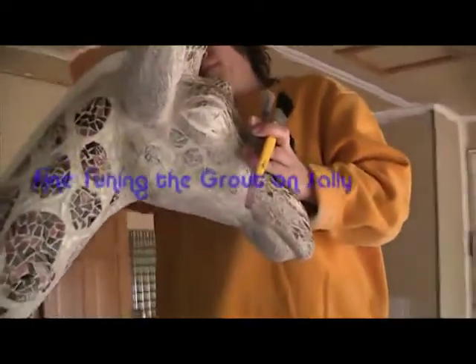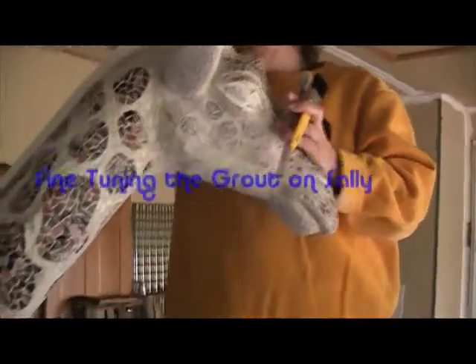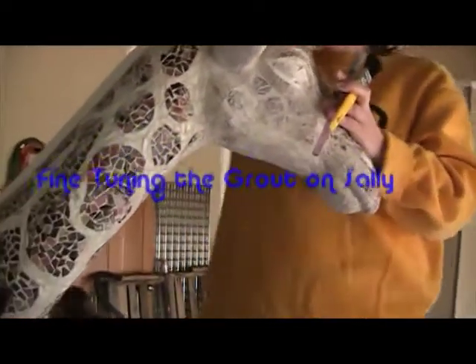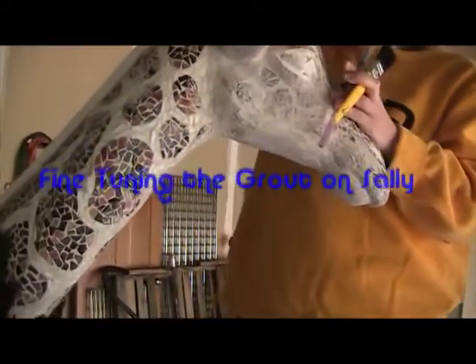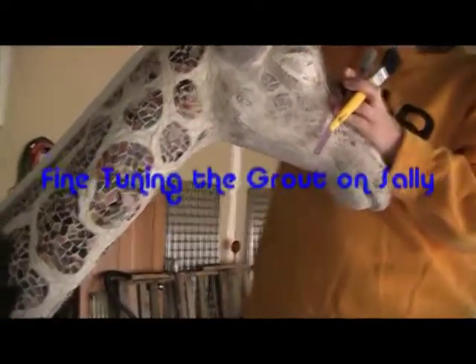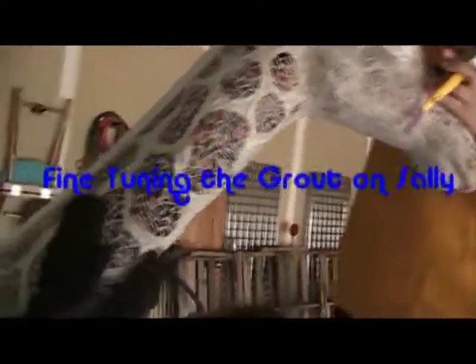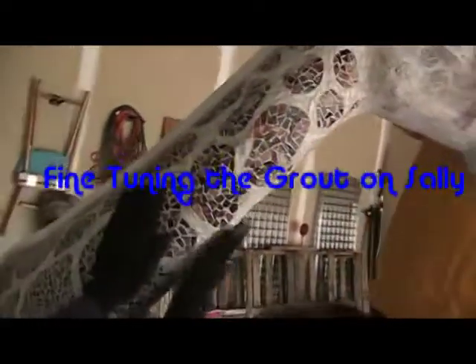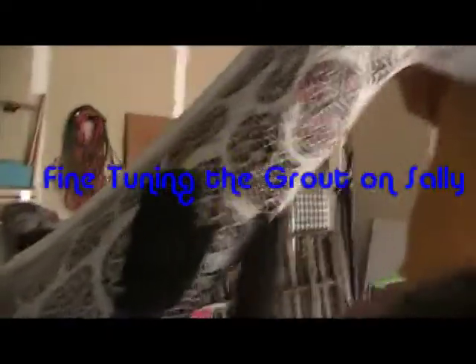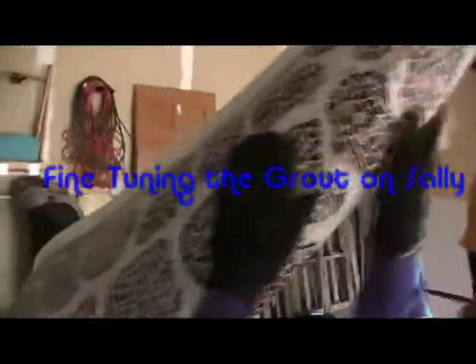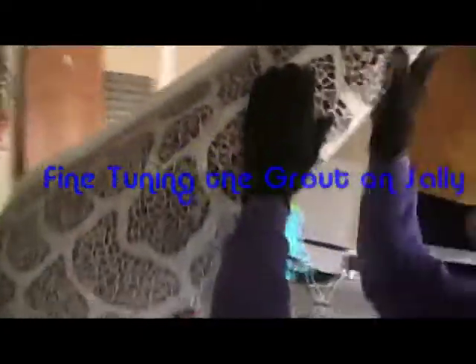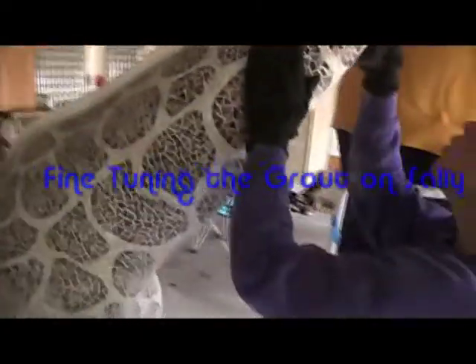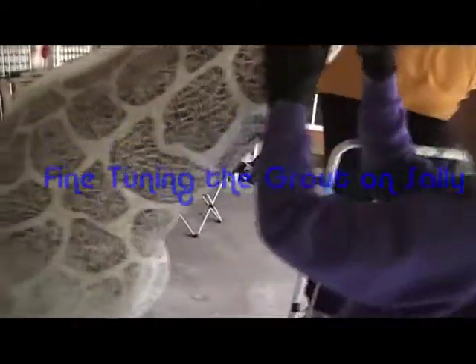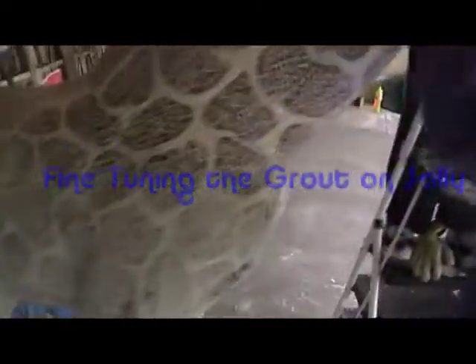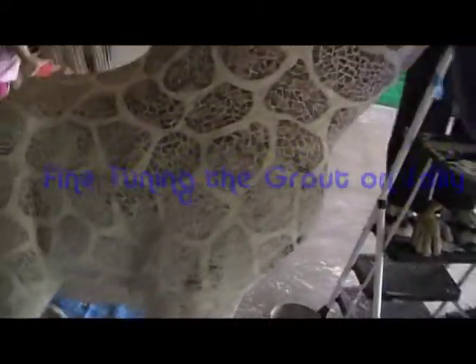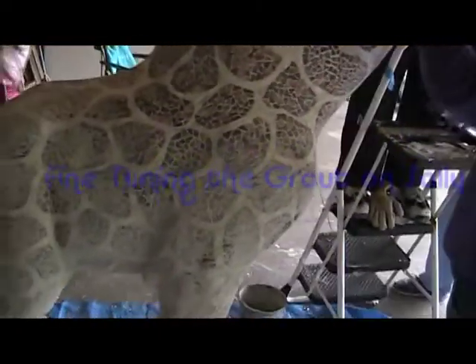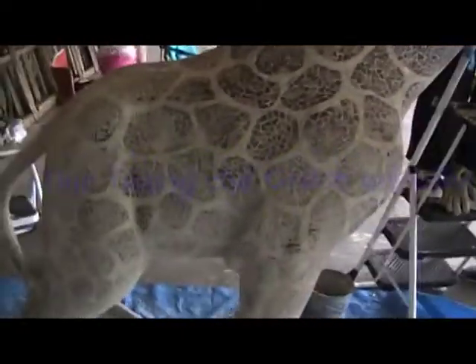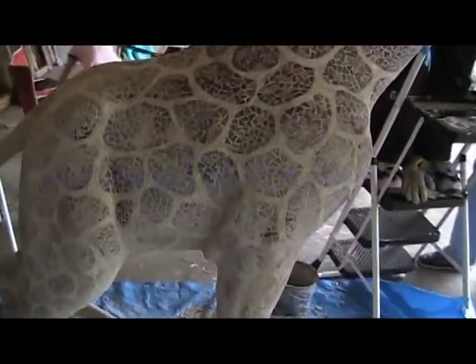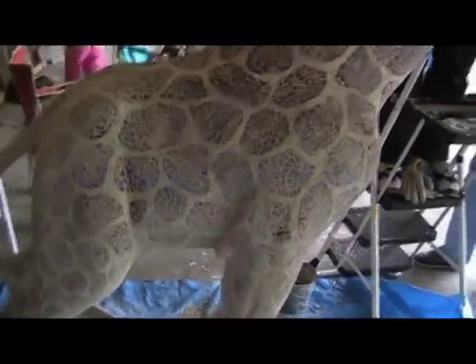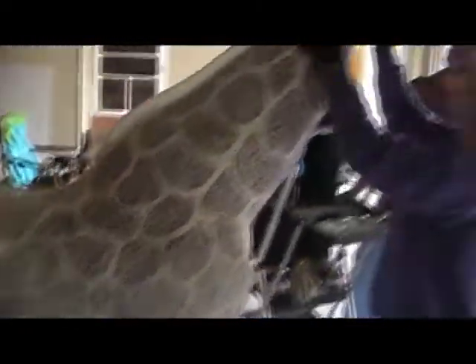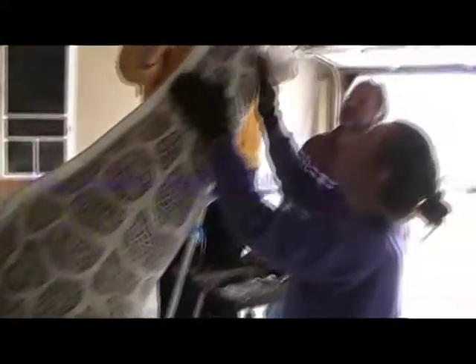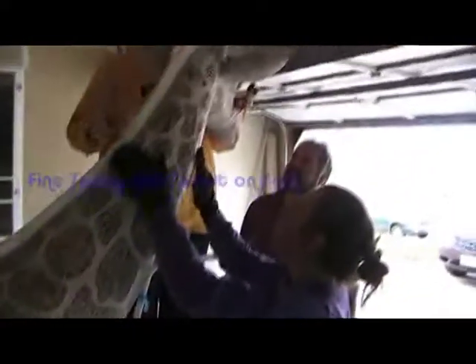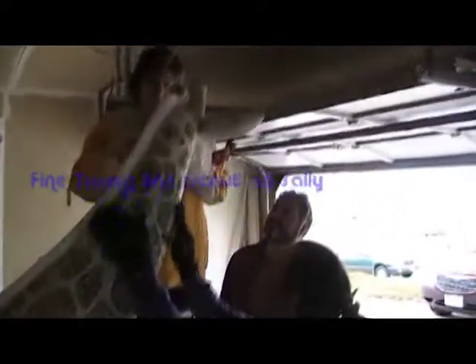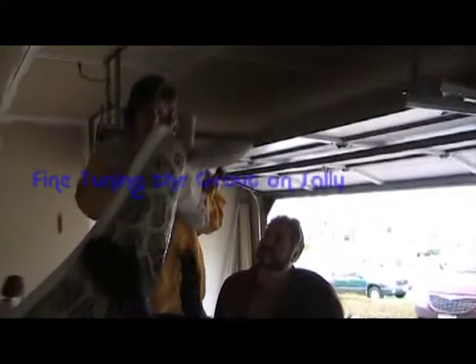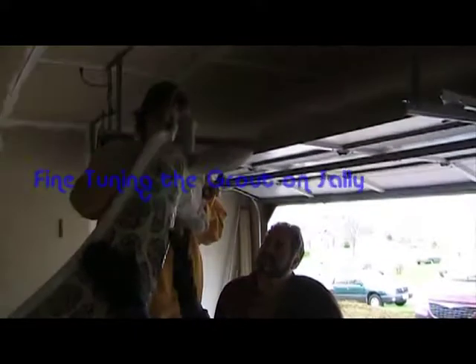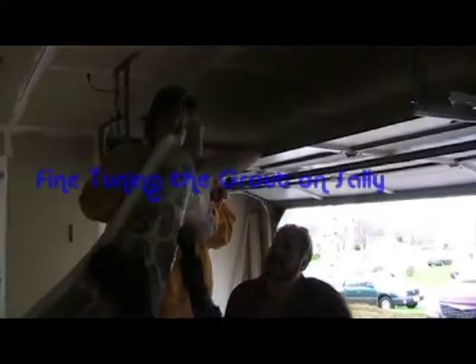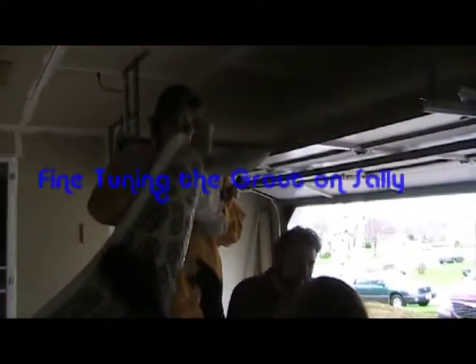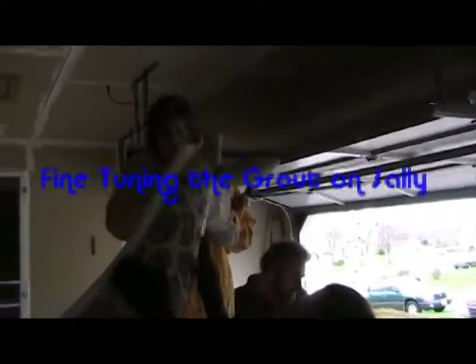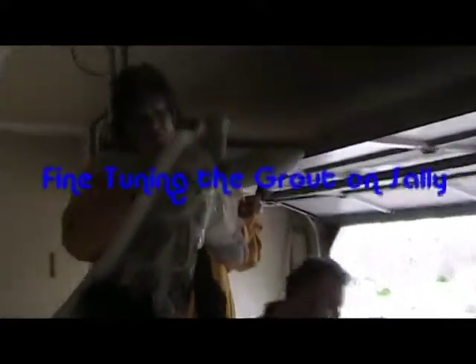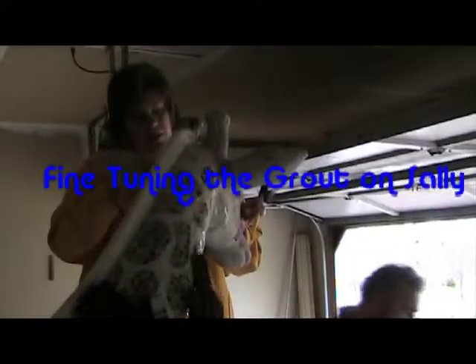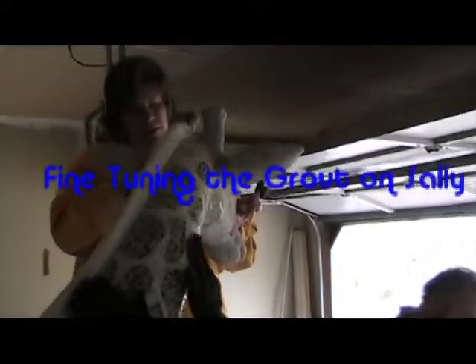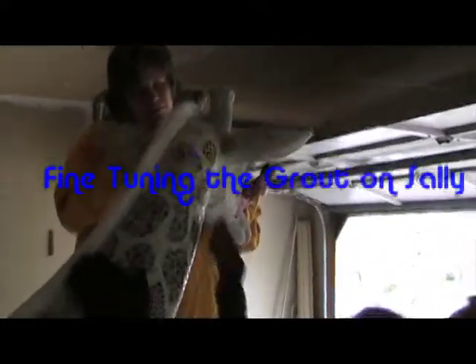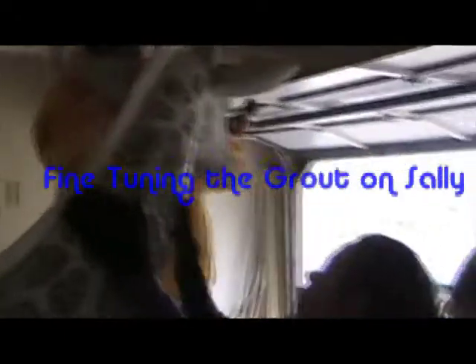We've kind of applied the grout to every little crevasse on the entire Sally. And now we're doing the final rubbing and polishing of the grout.